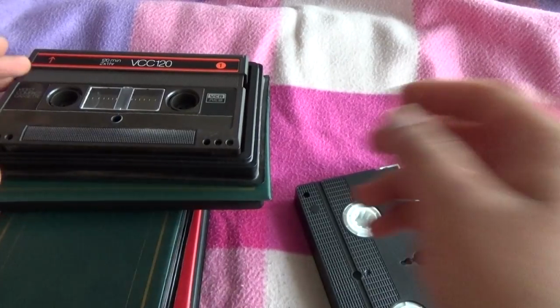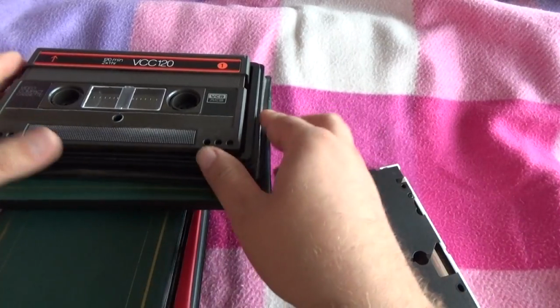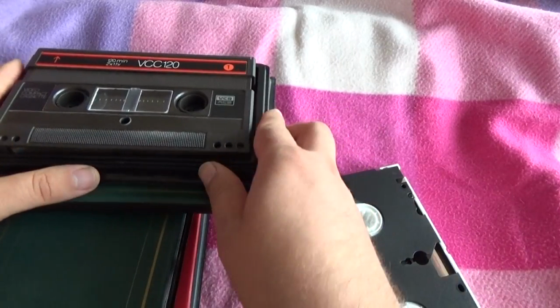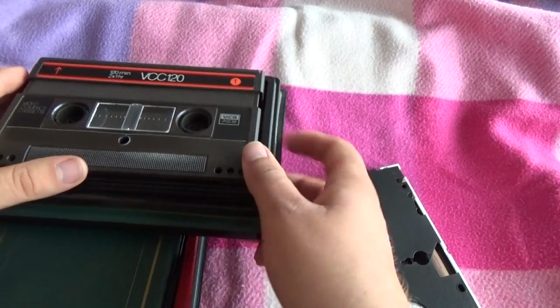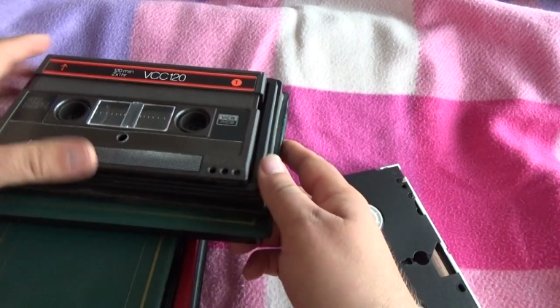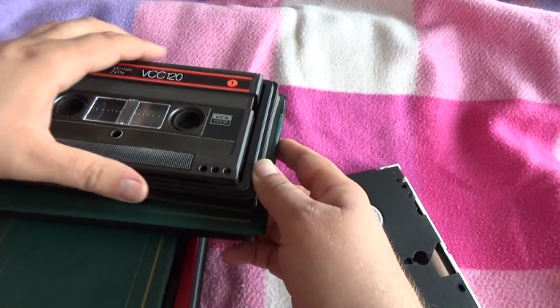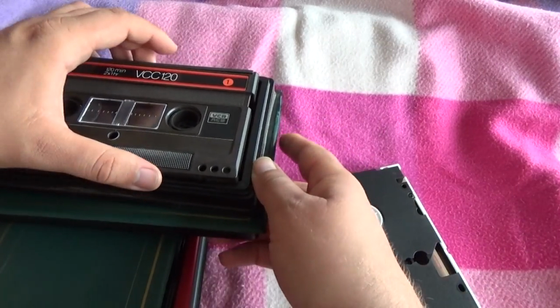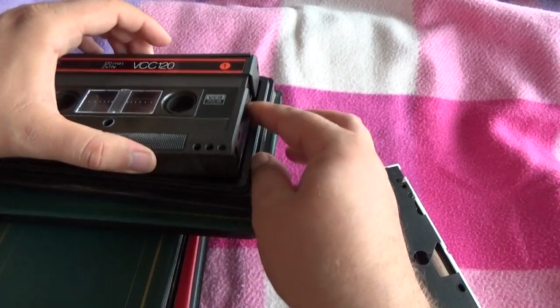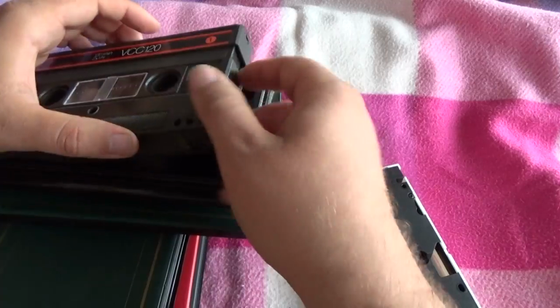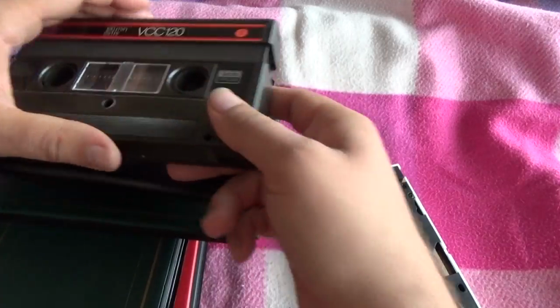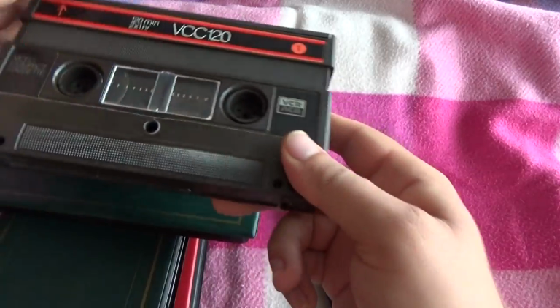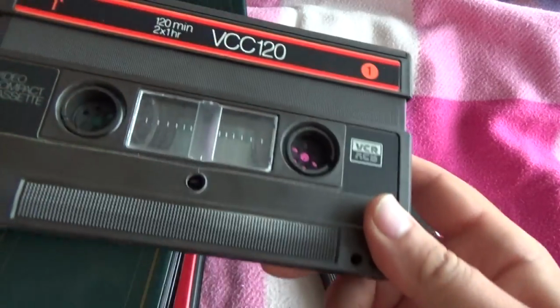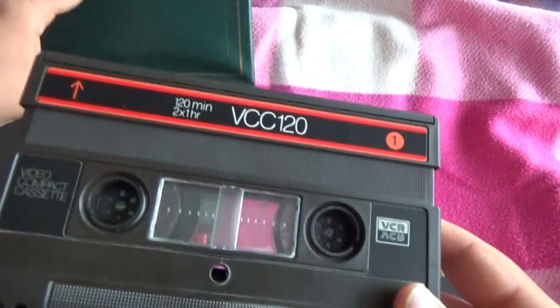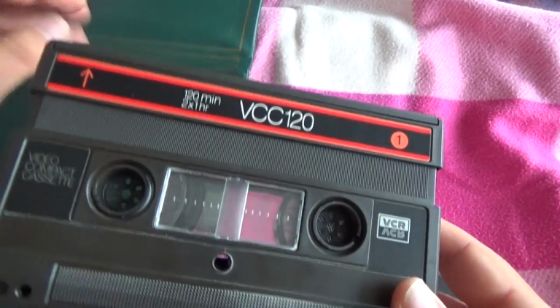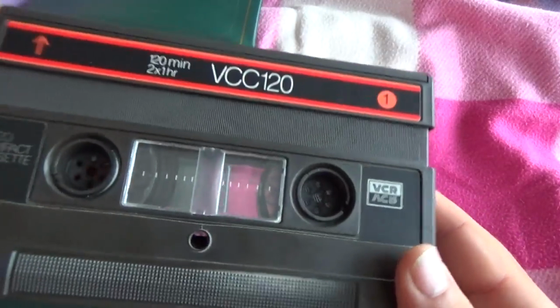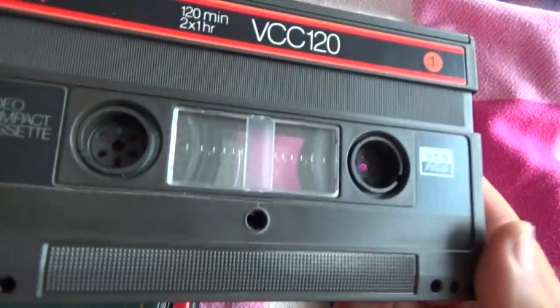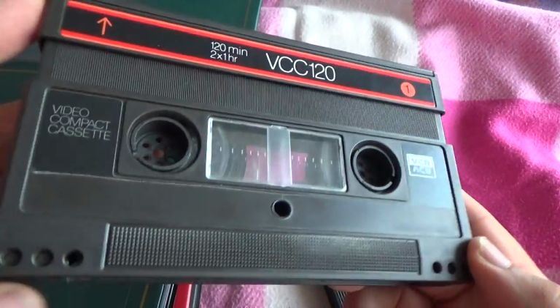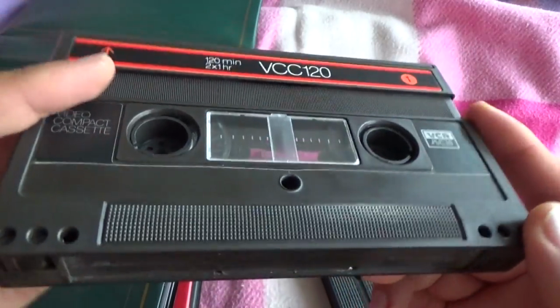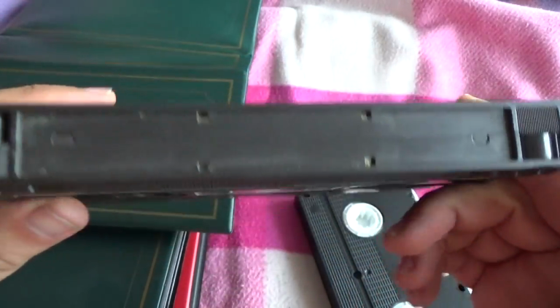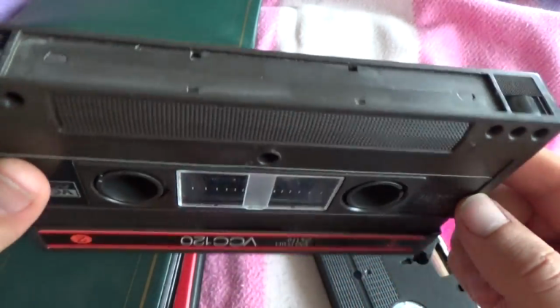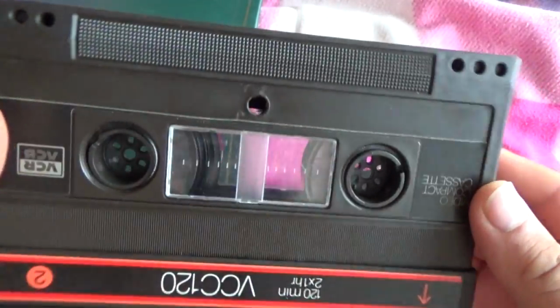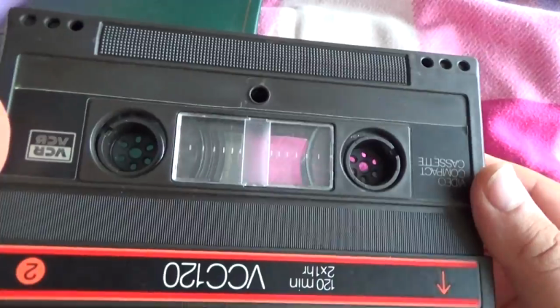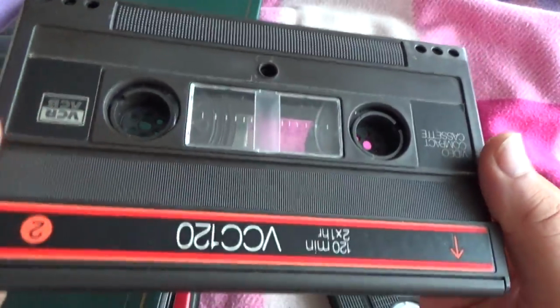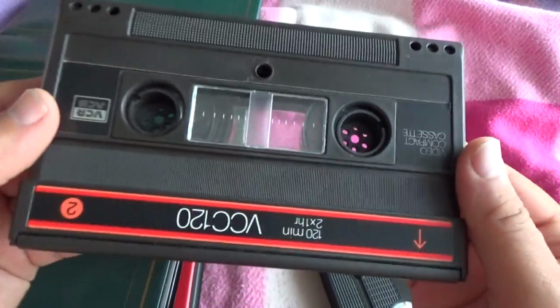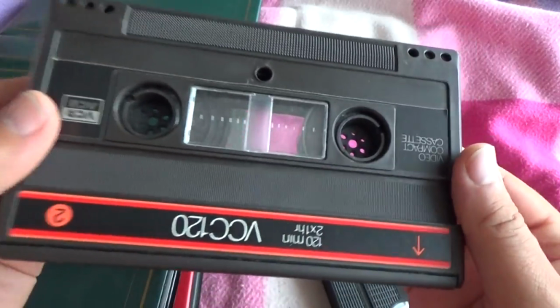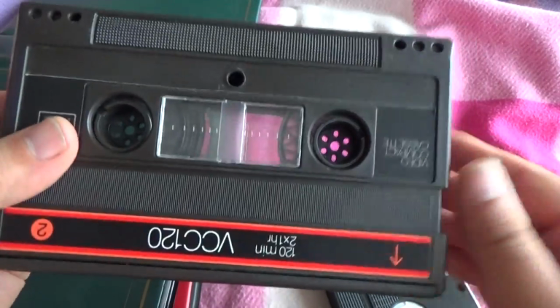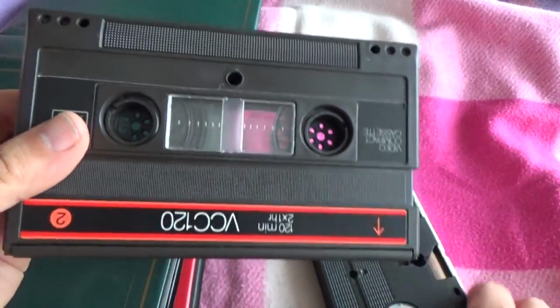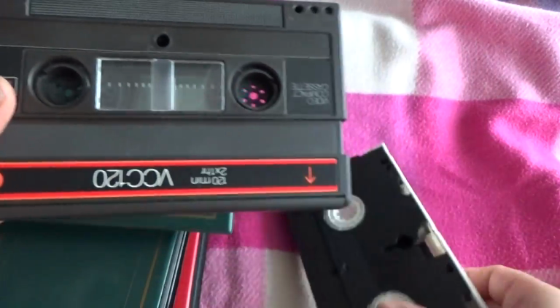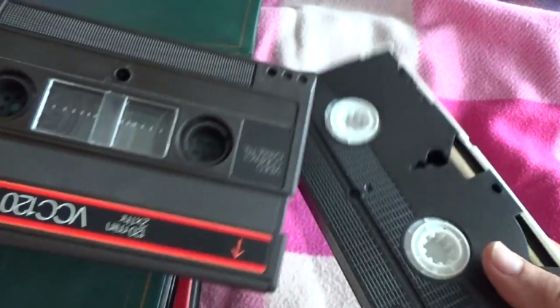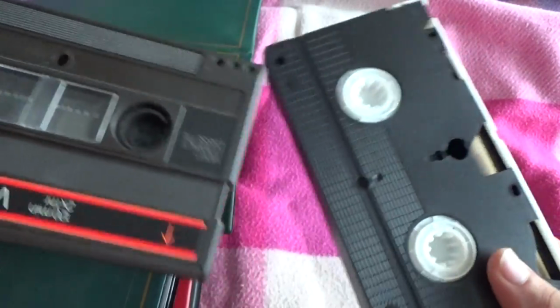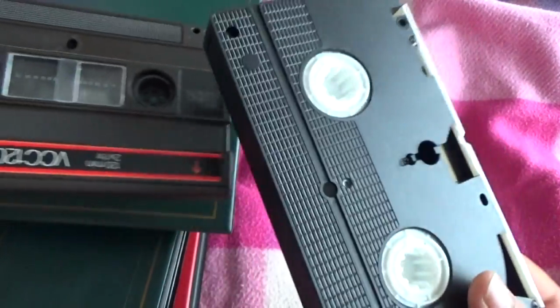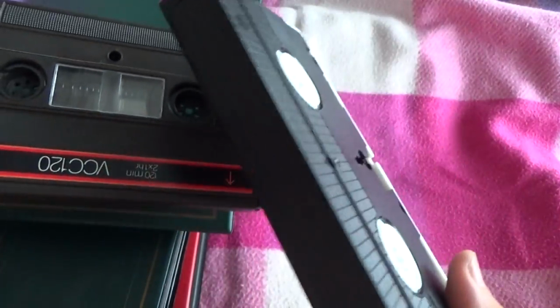Friends, this is the coolest thing I ever saw in my life. It's a double-sided standard VHS tape — a video home system.